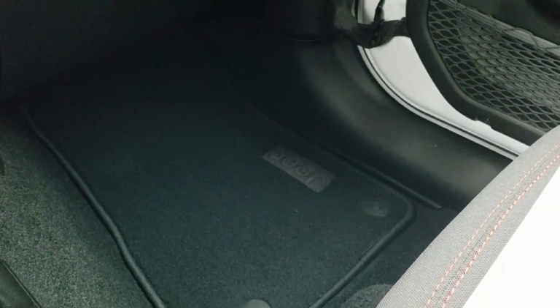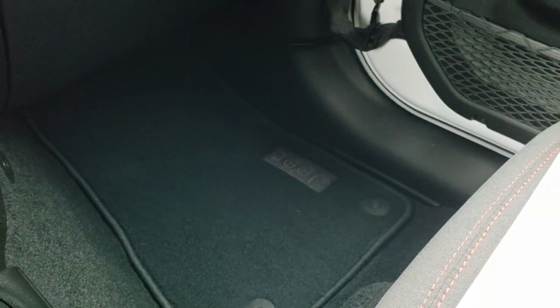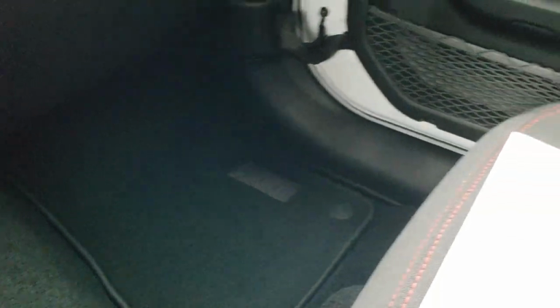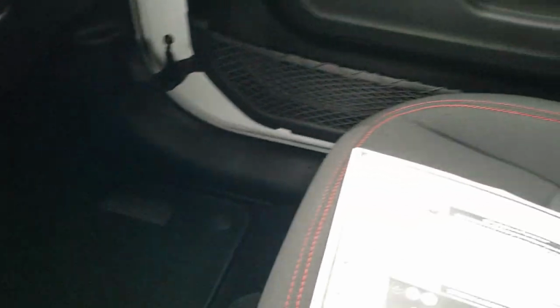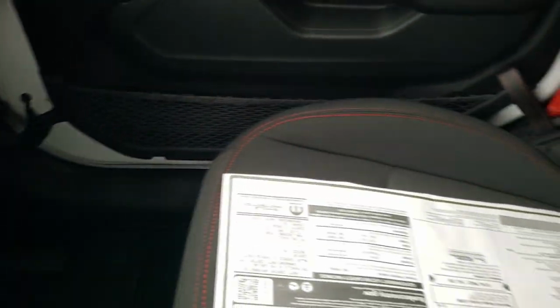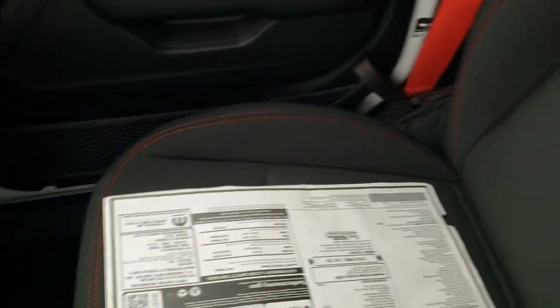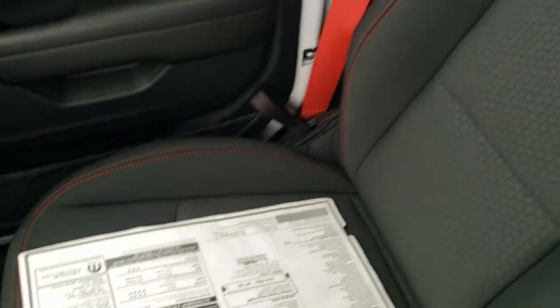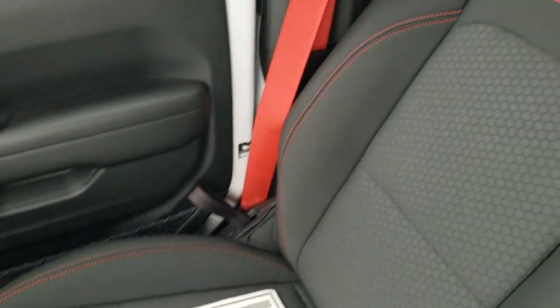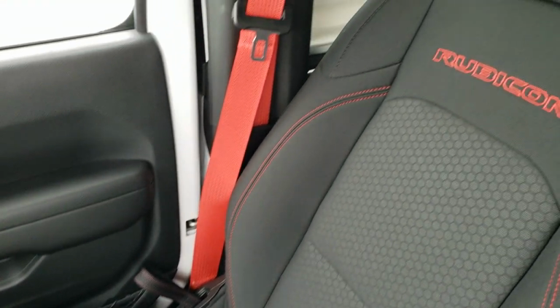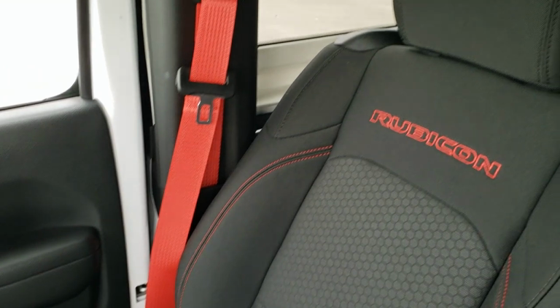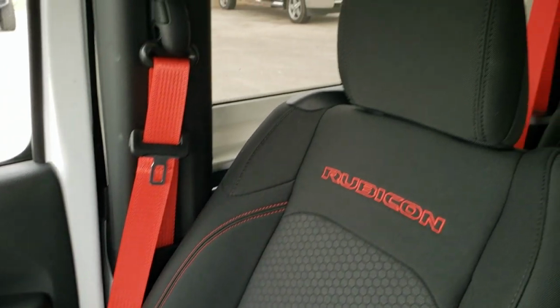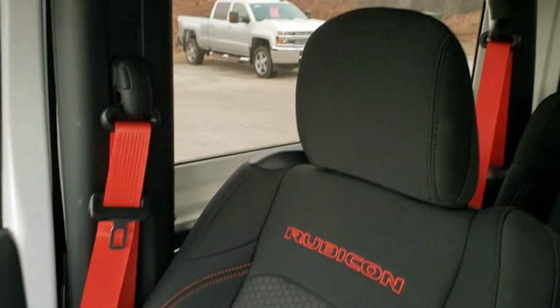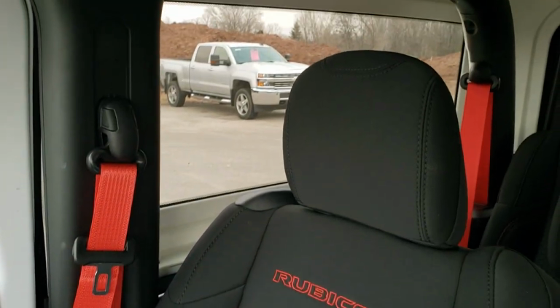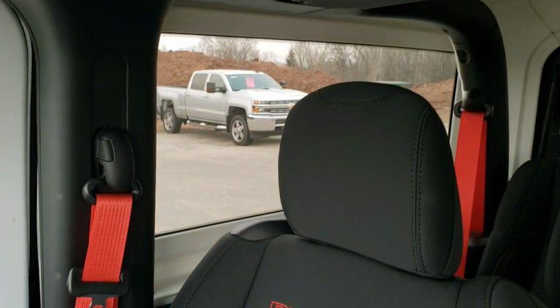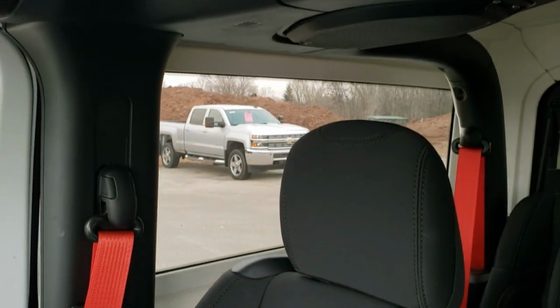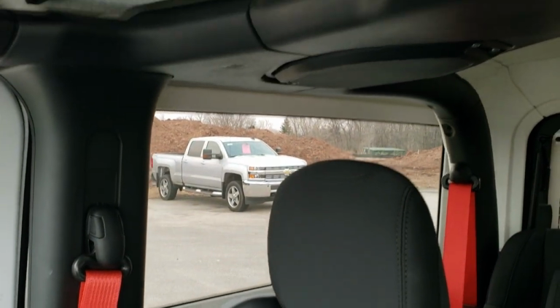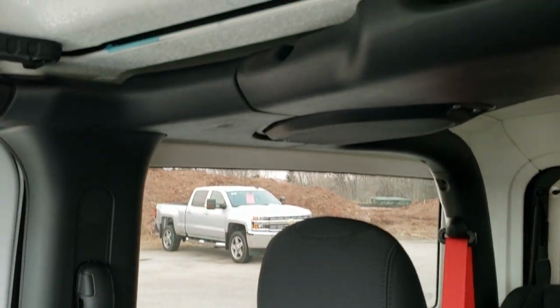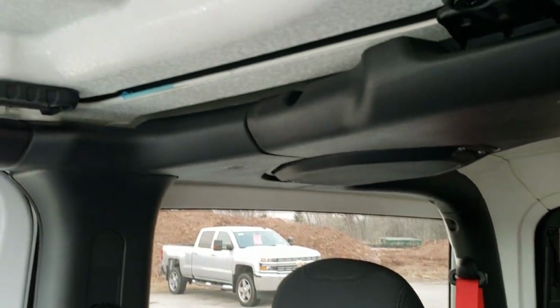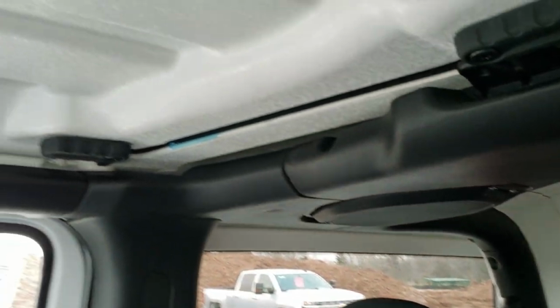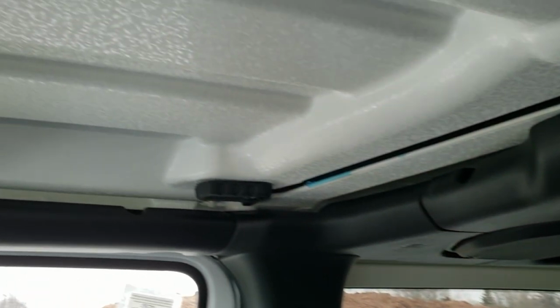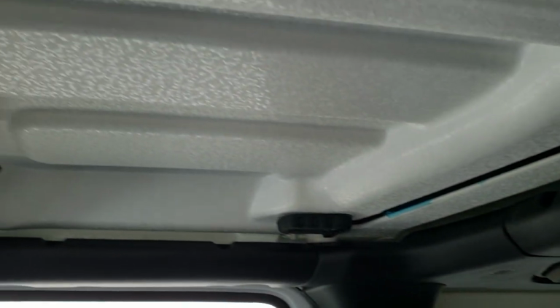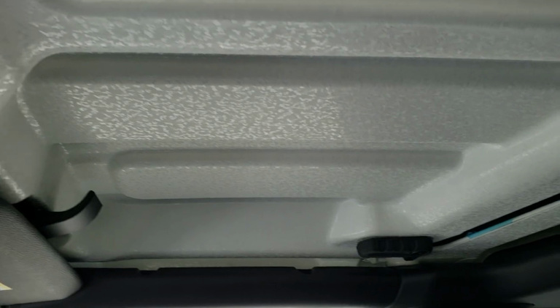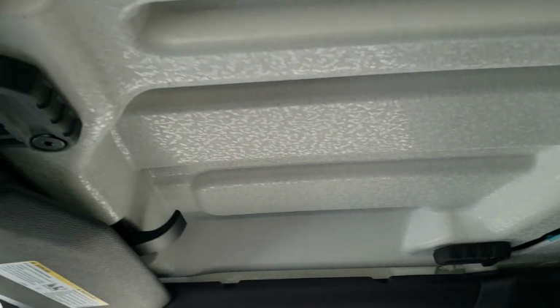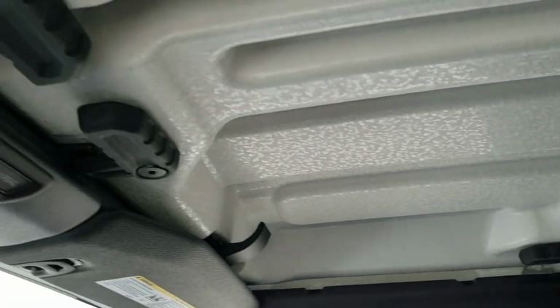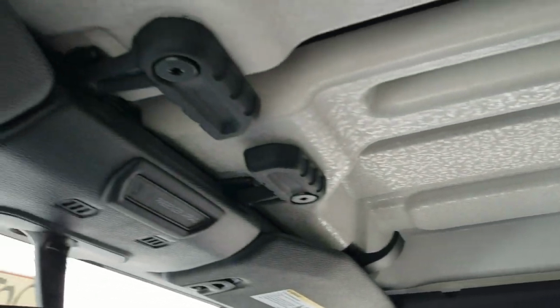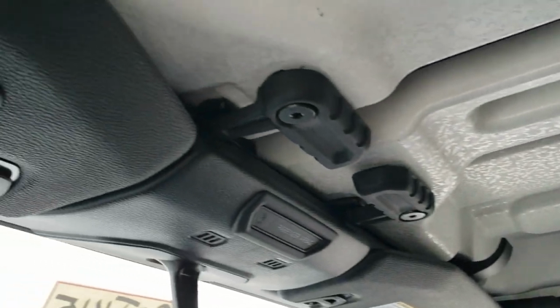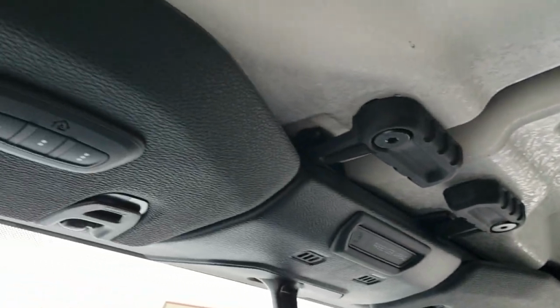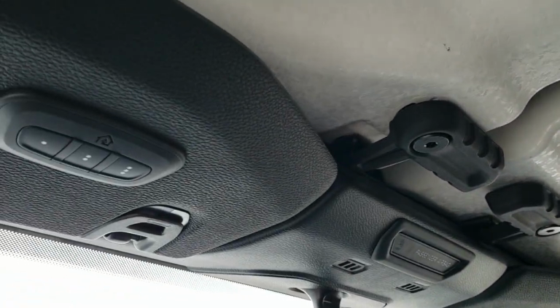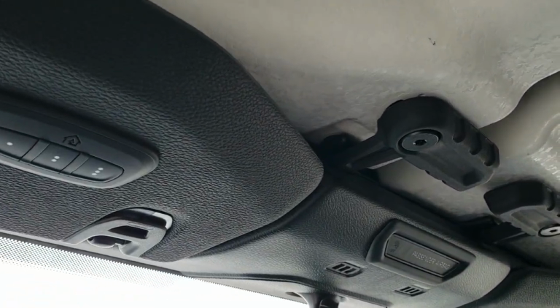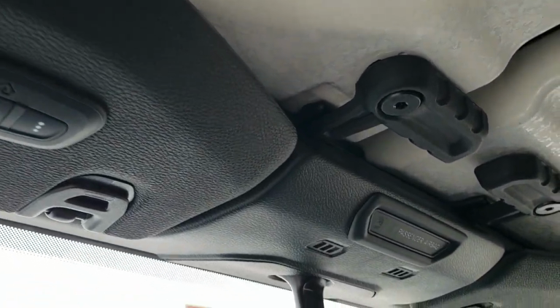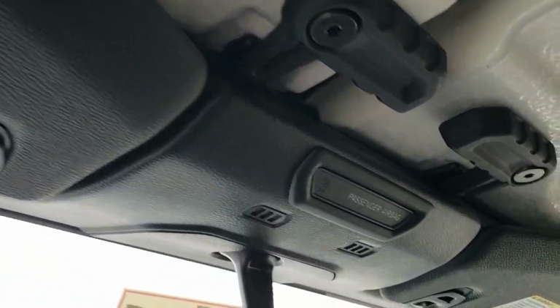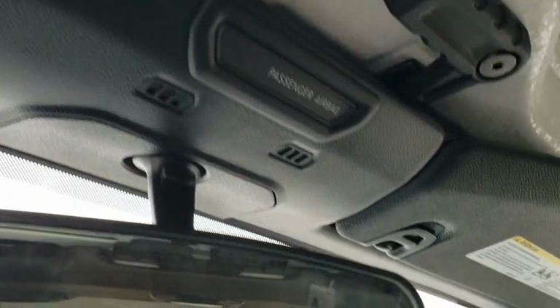It has the Jeep logo on the floor mat there, and the passenger seat has all the same stitching and everything. Really a nice package — you get the HomeLink buttons for your garage door, security systems, and lighting systems.